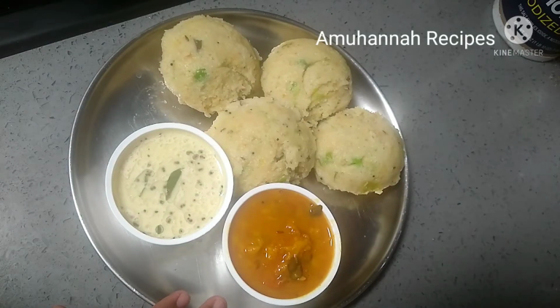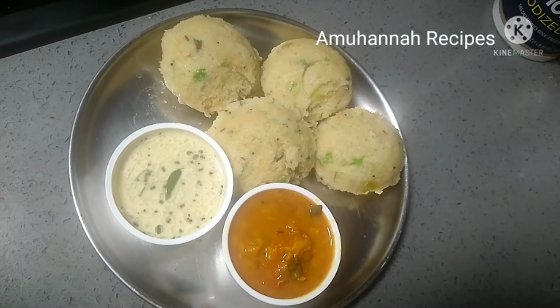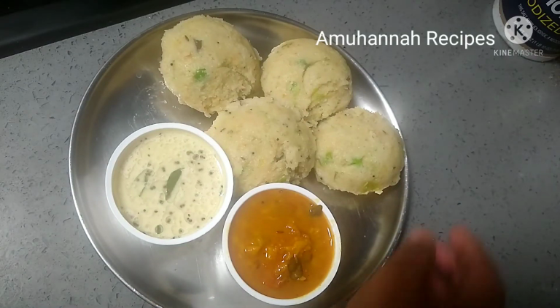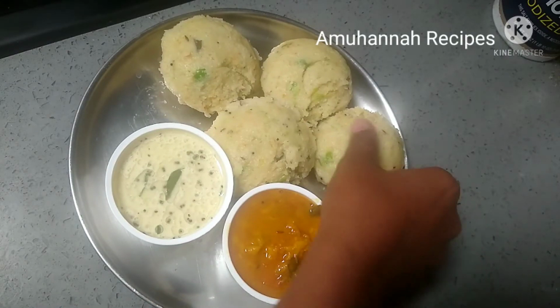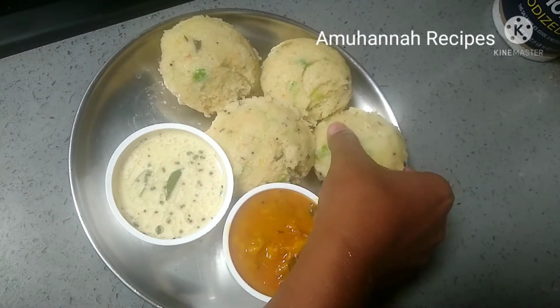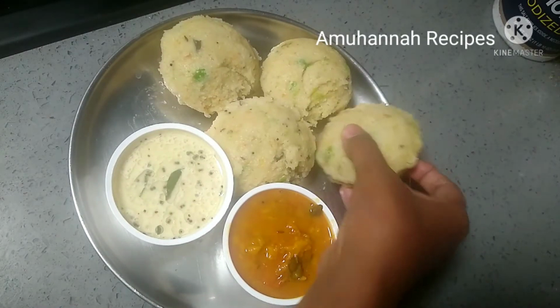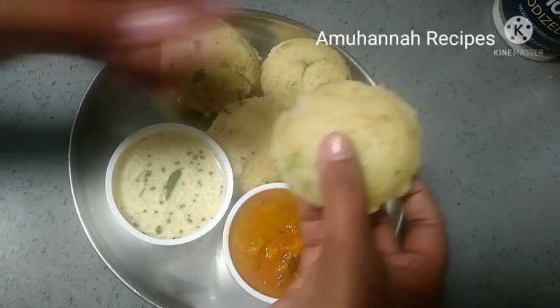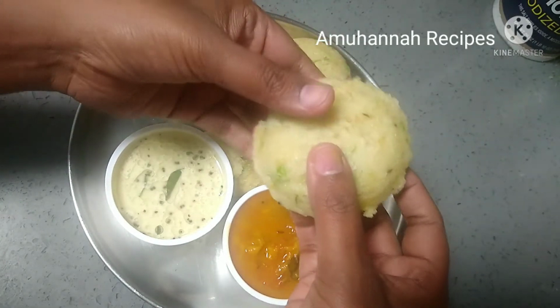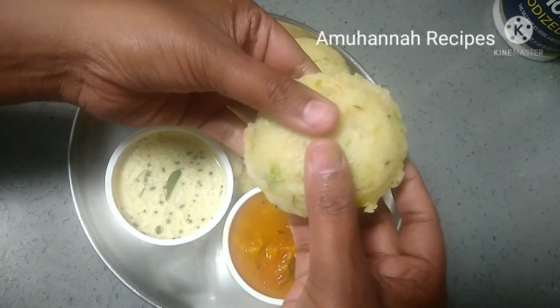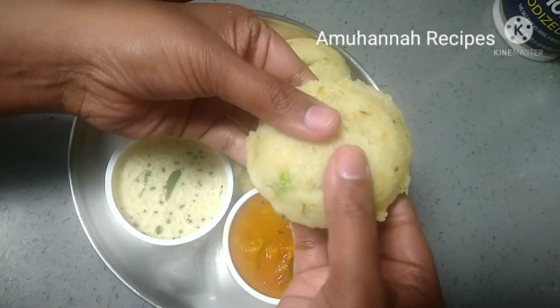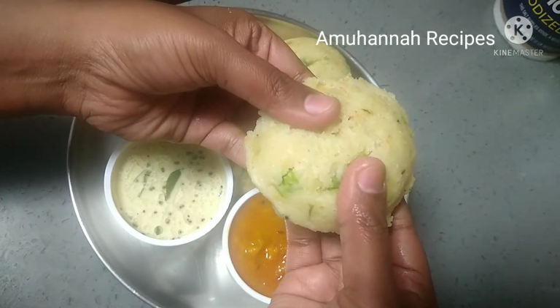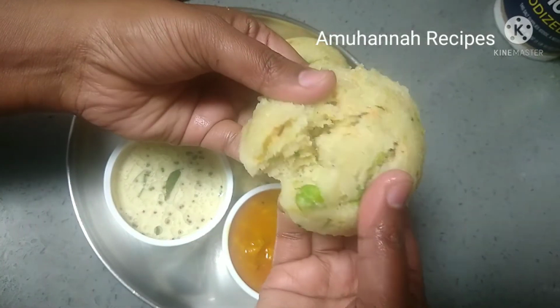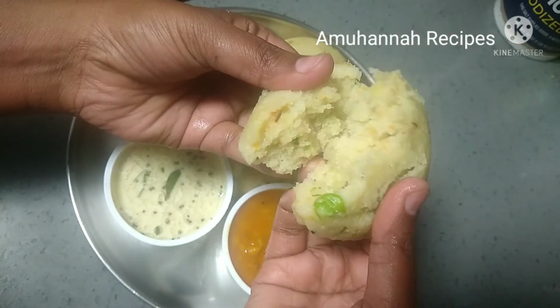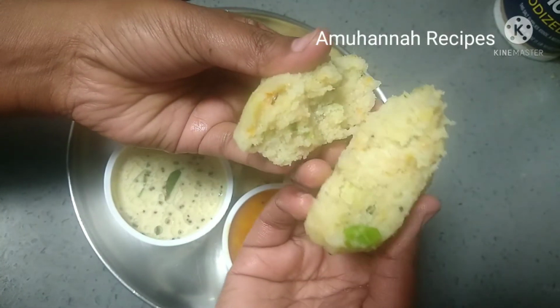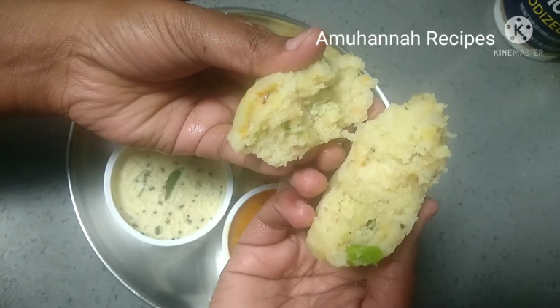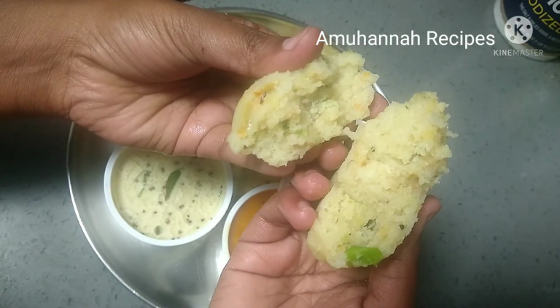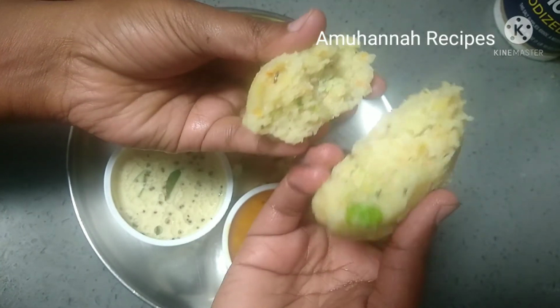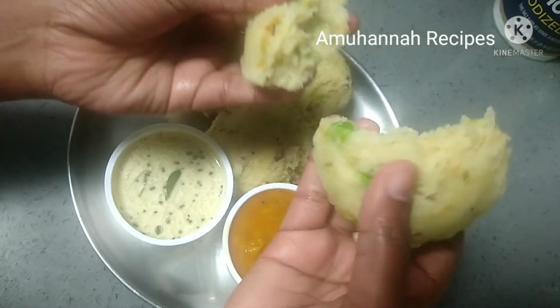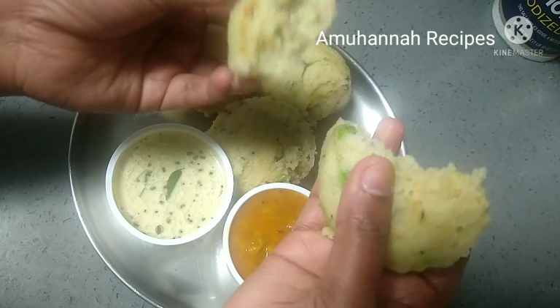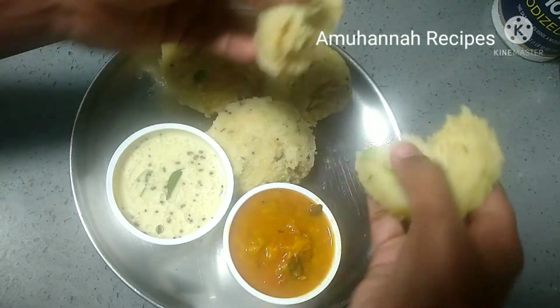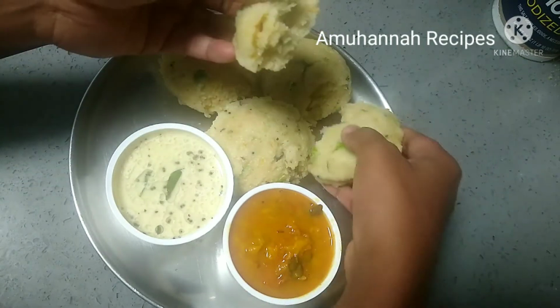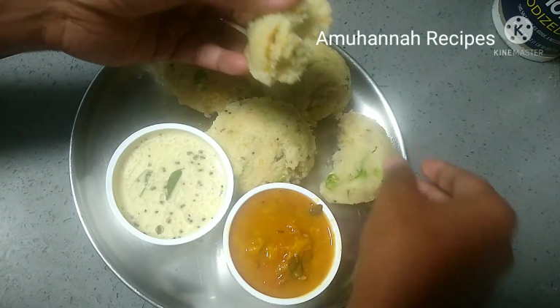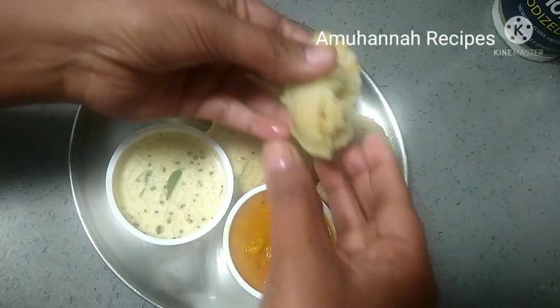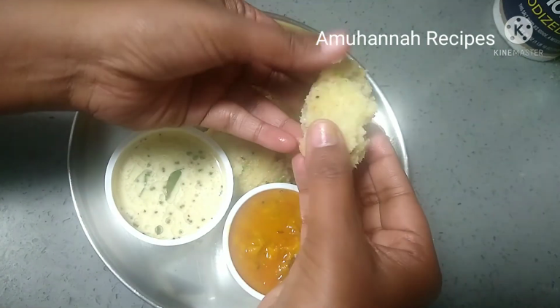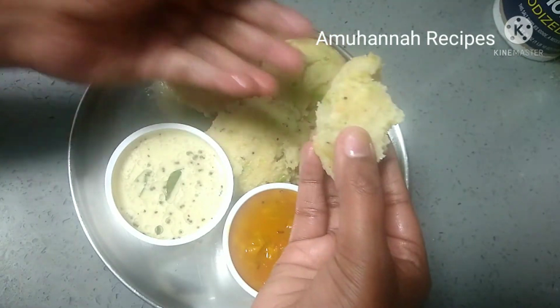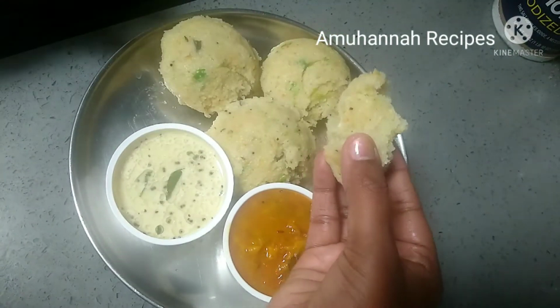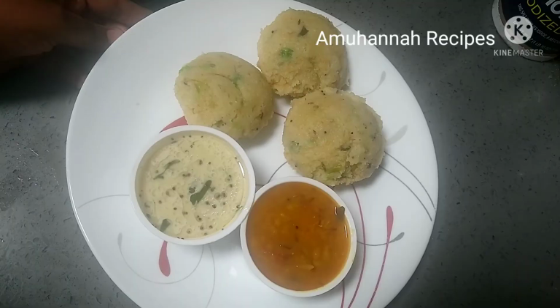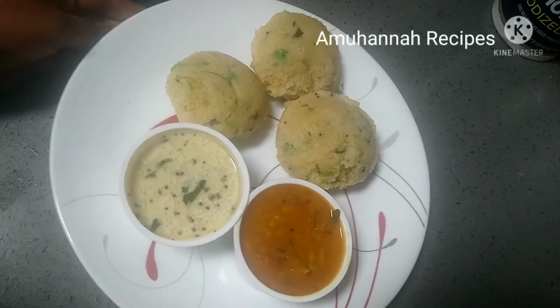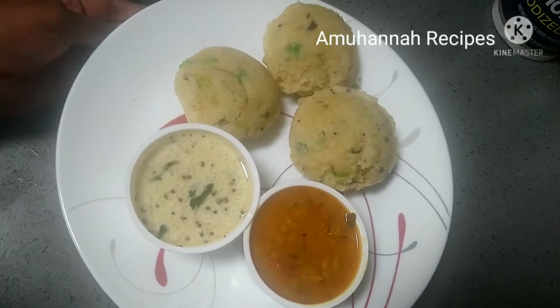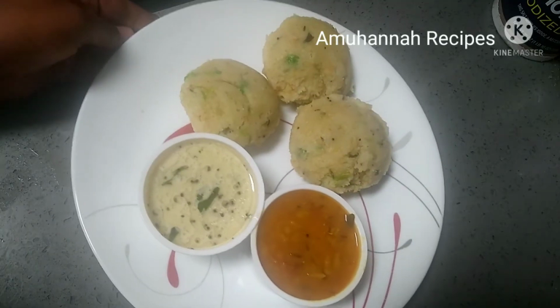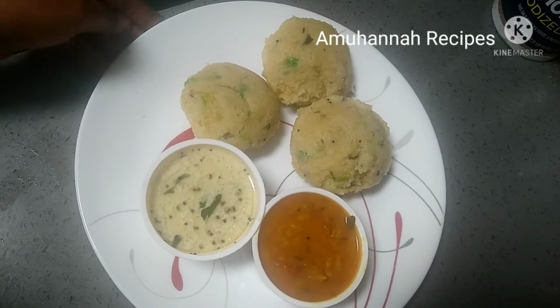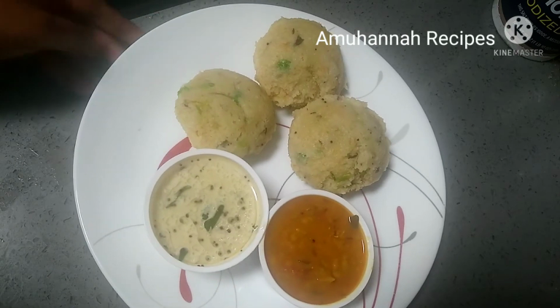See, we are ready. Idli — Ravai Vegetable Idli is very soft. So, see, this is very easy. We will make it a little bit. See, you will try it.